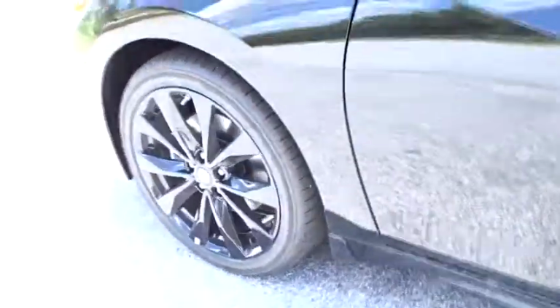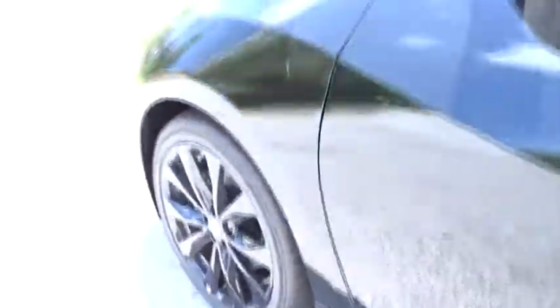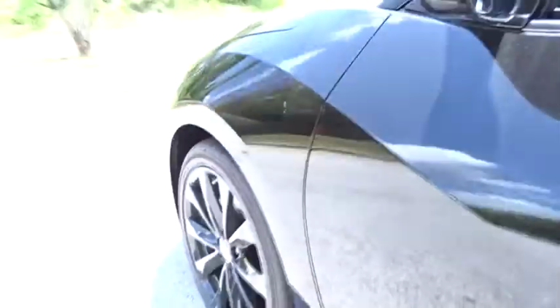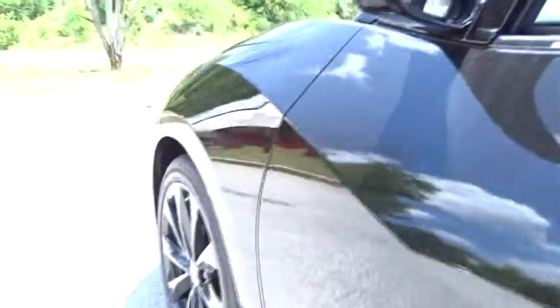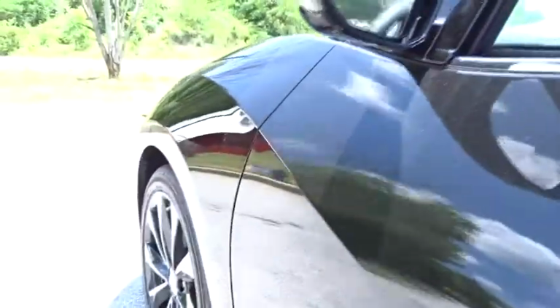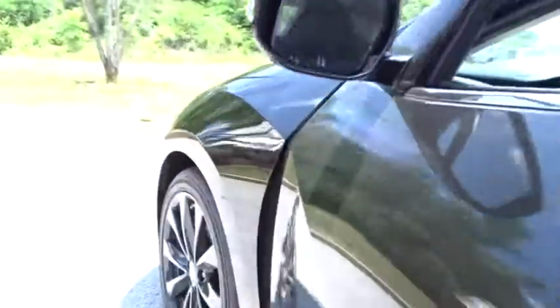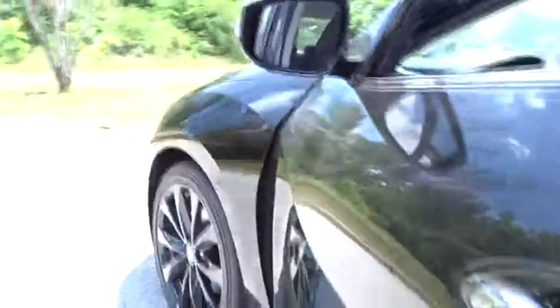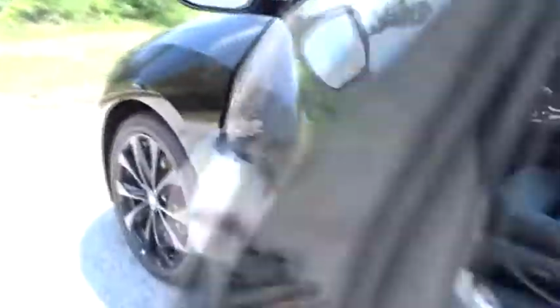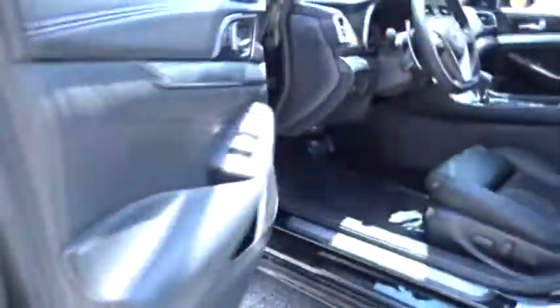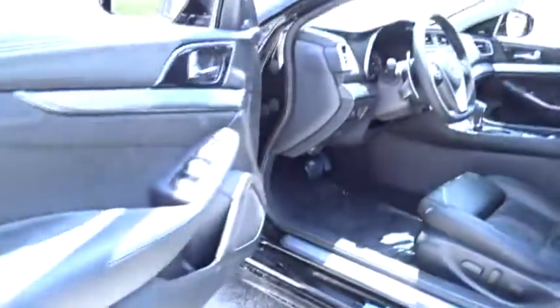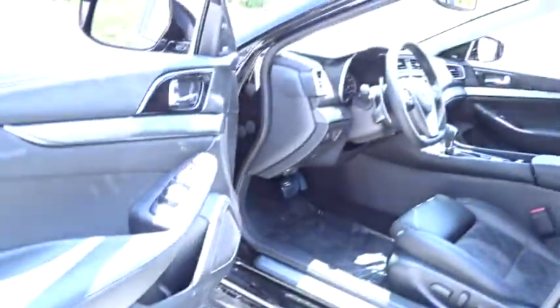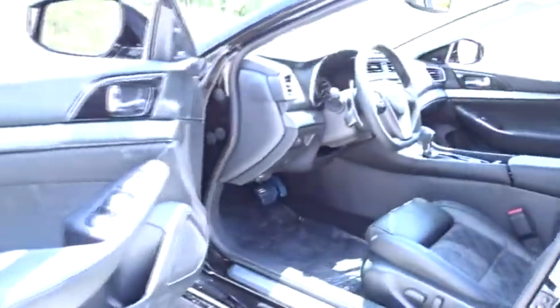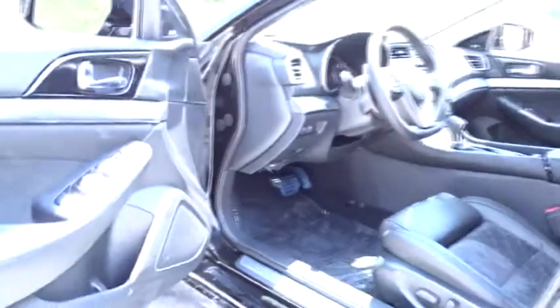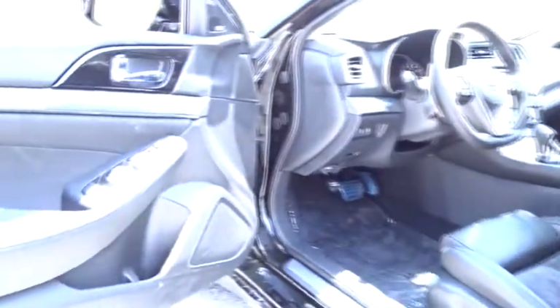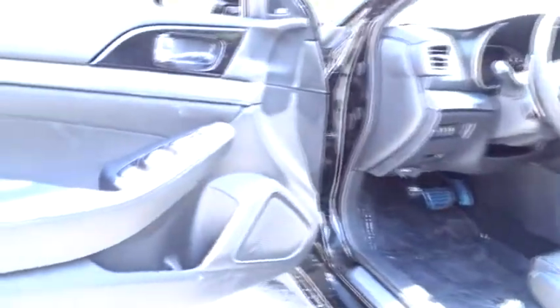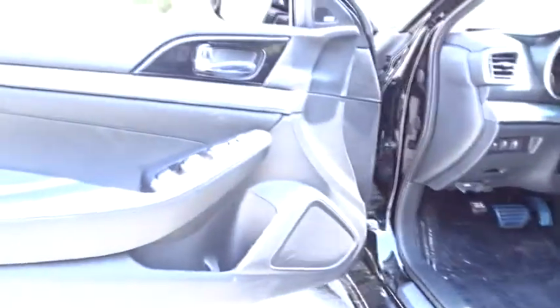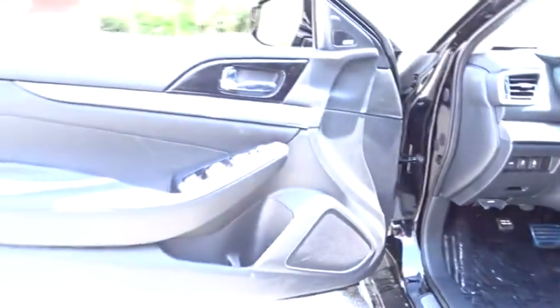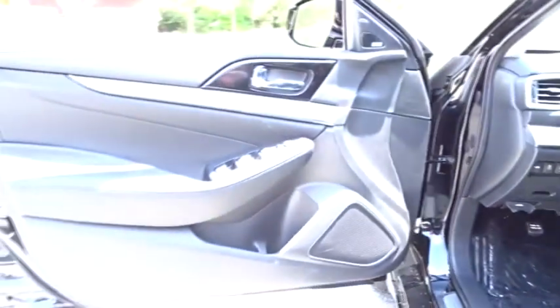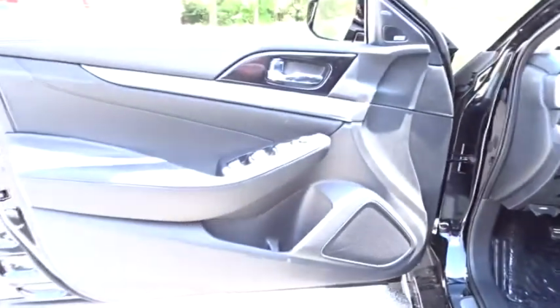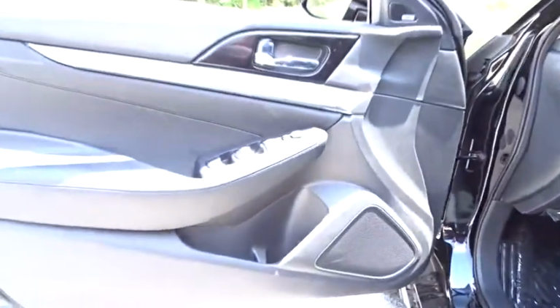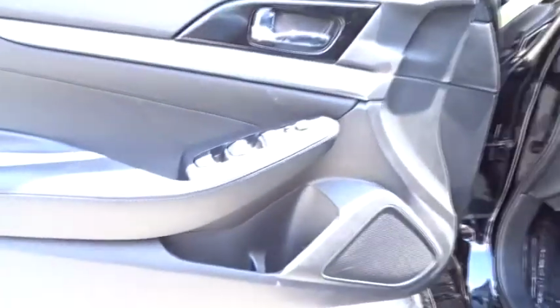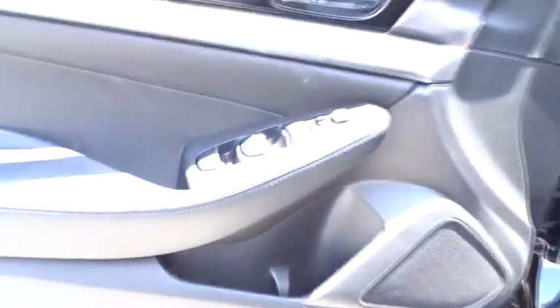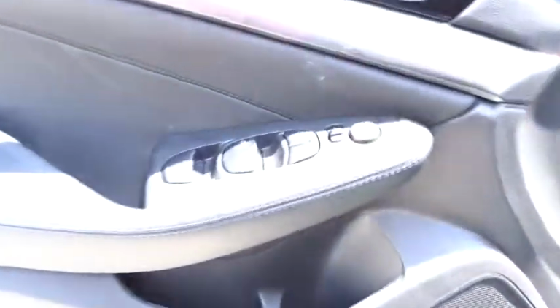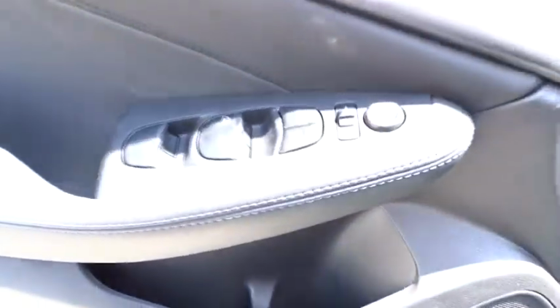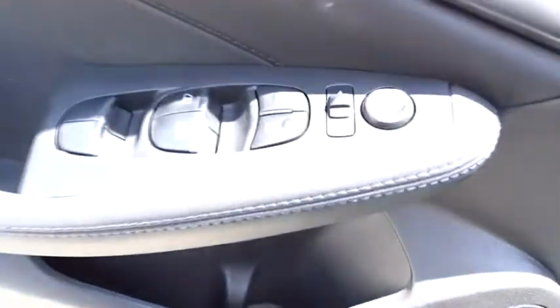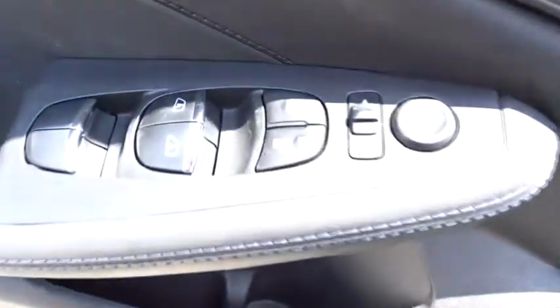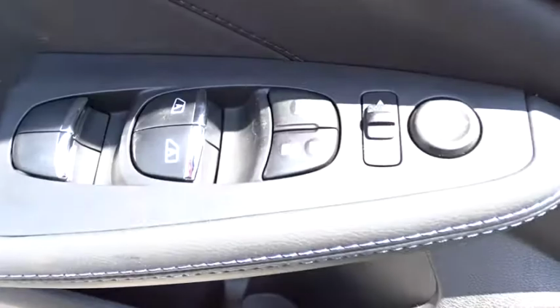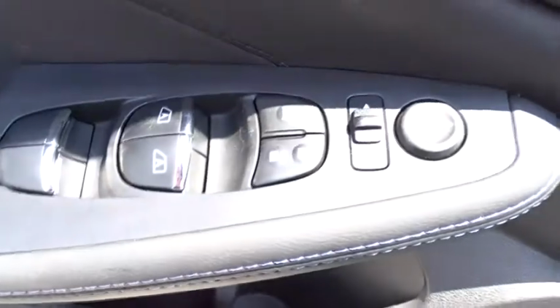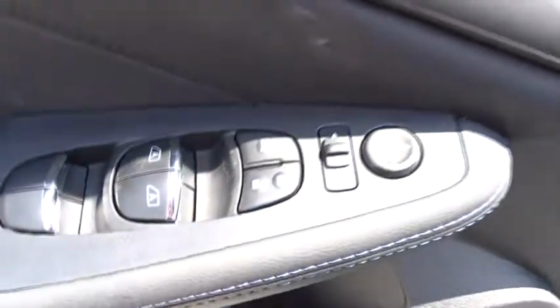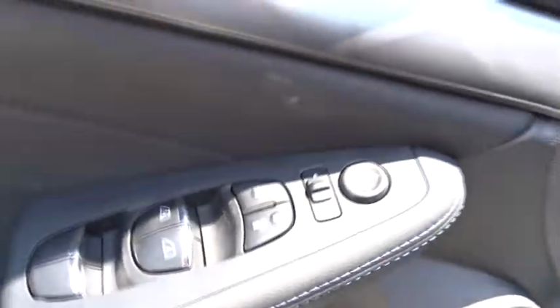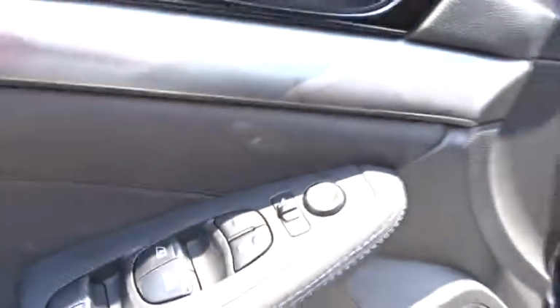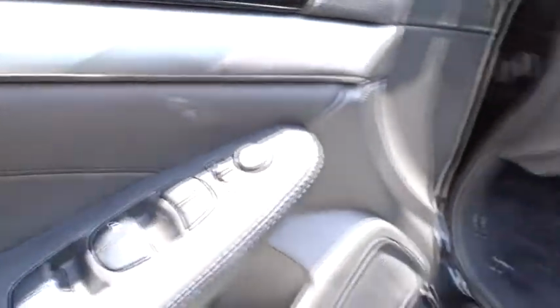Leather-wrapped steering wheel, power steering, adjustable steering wheel, aluminum wheels, four-wheel disc brakes, auto-dimming rear view mirror, keyless start, cruise control, universal garage door opener.